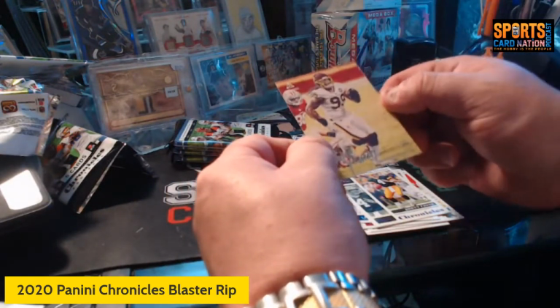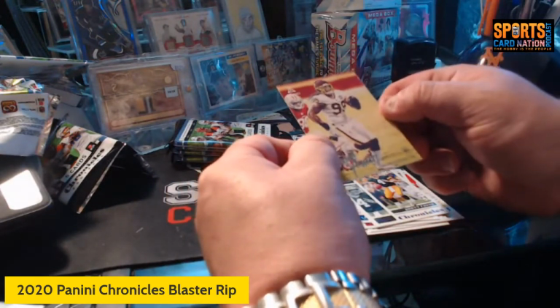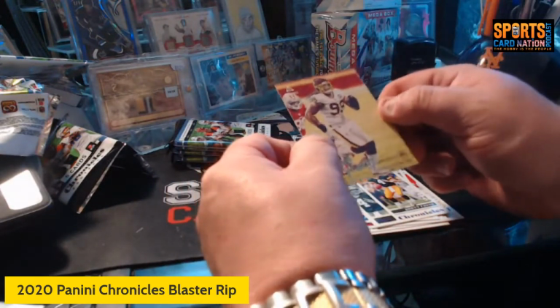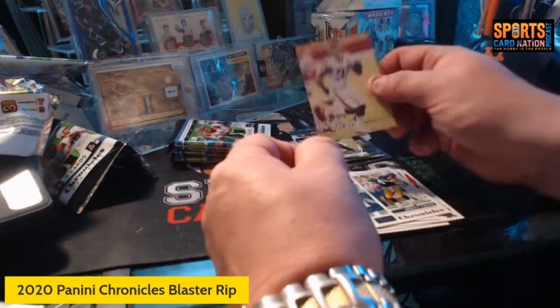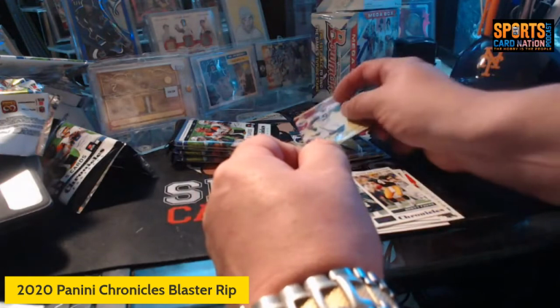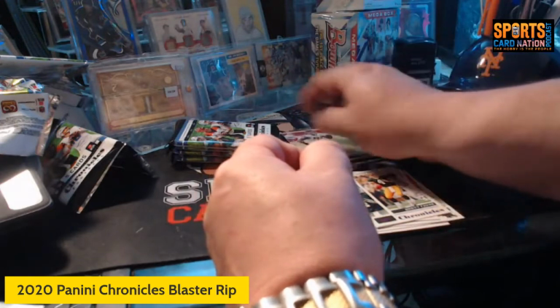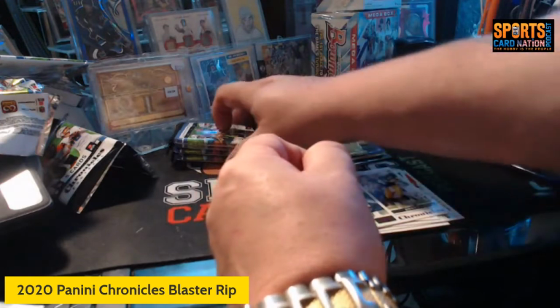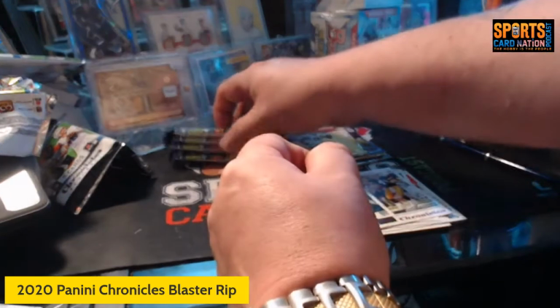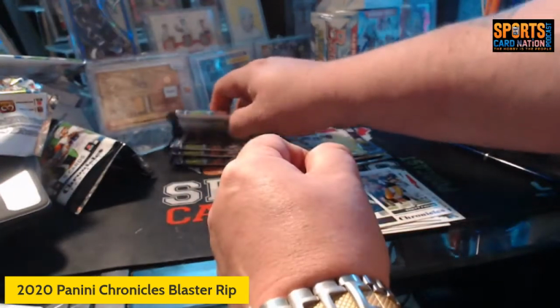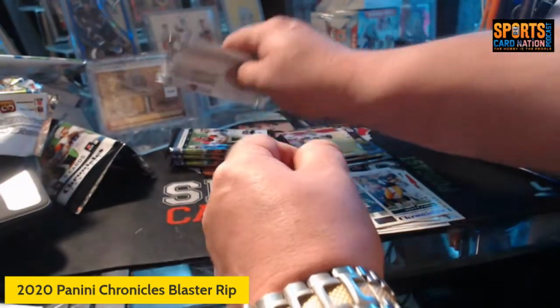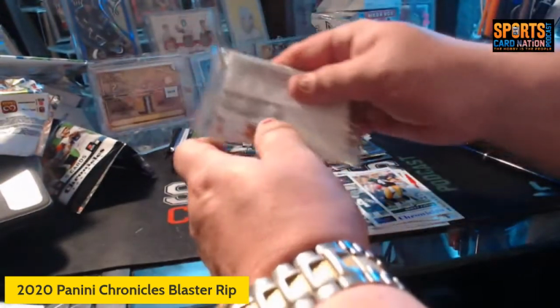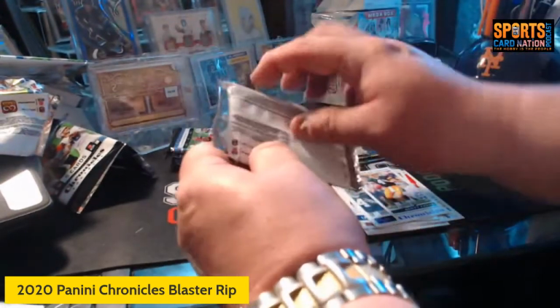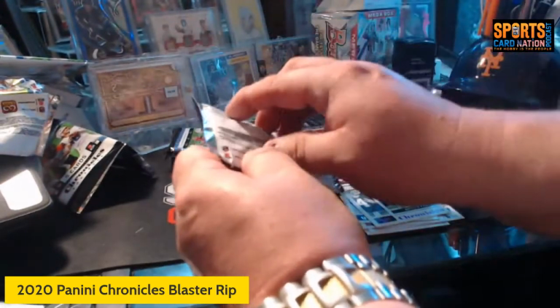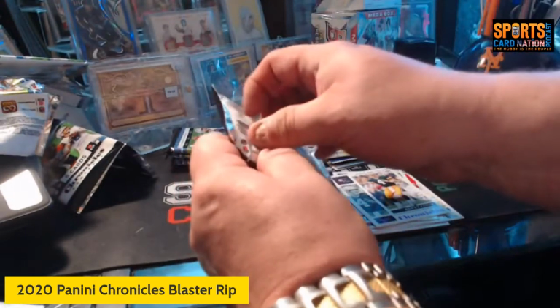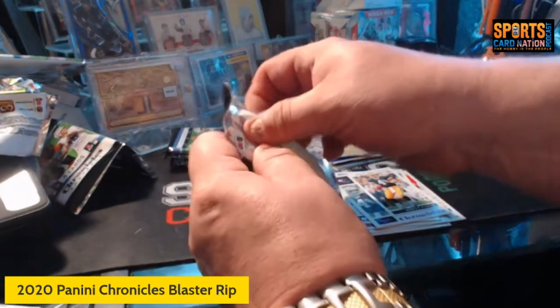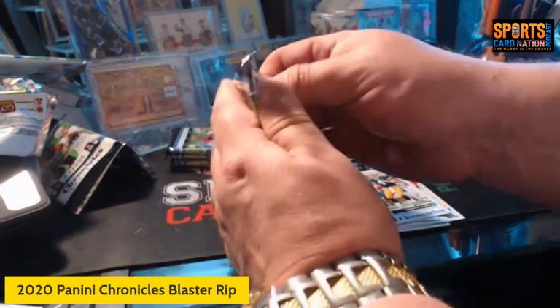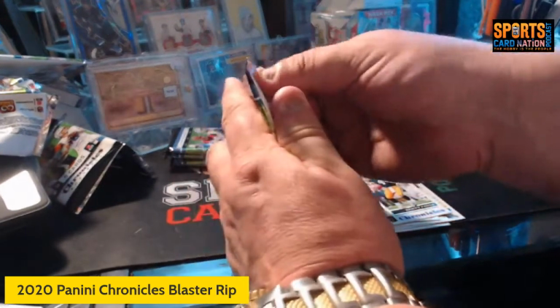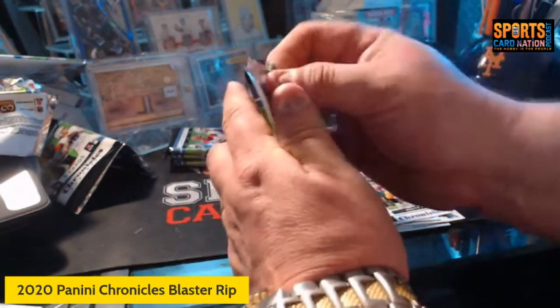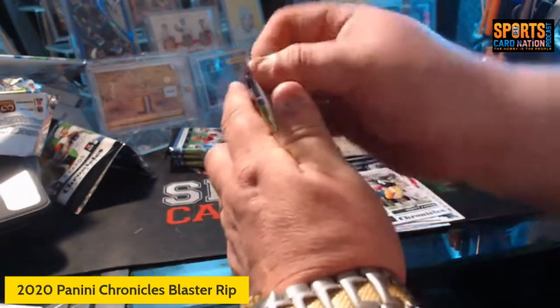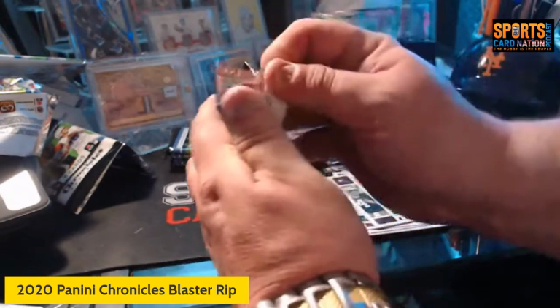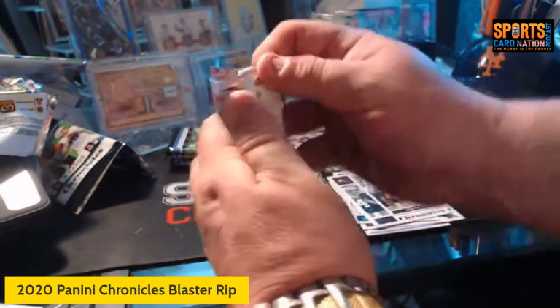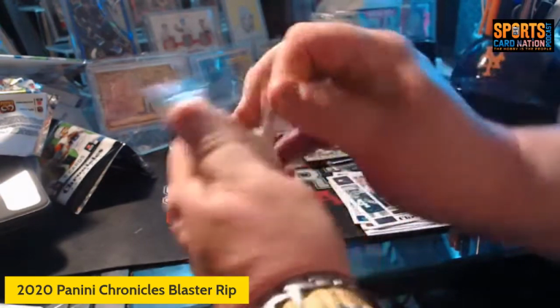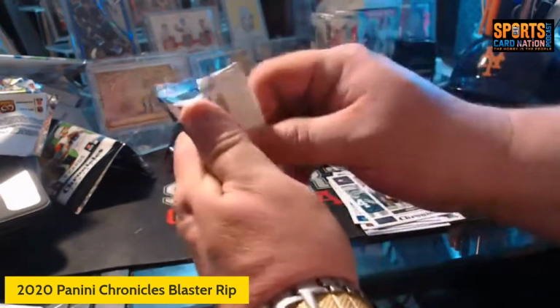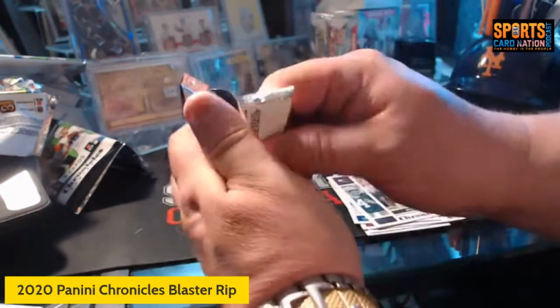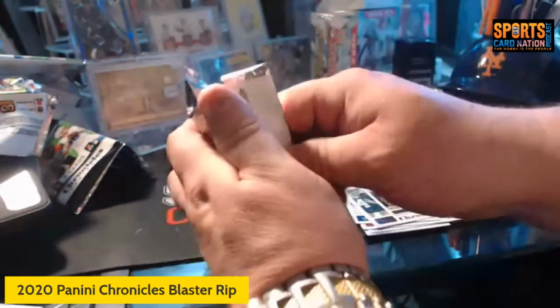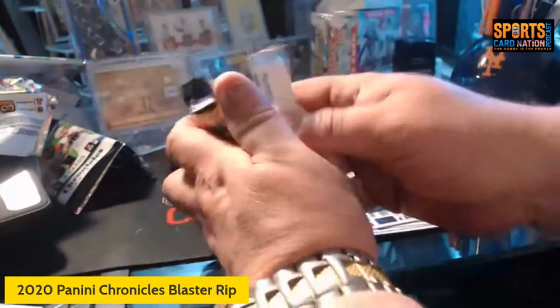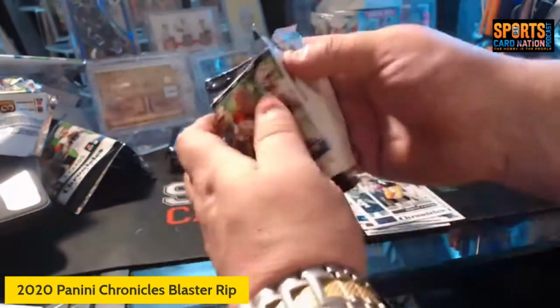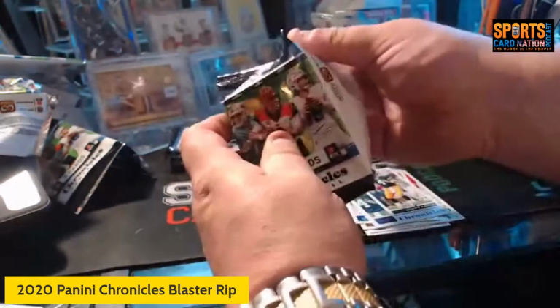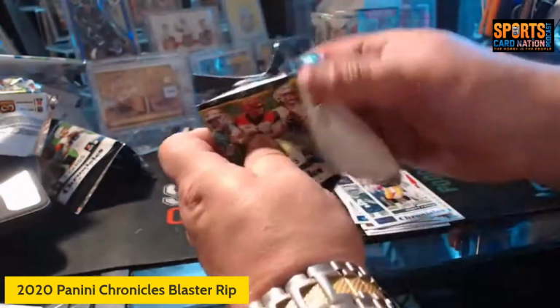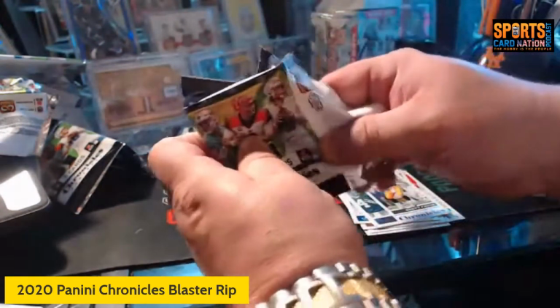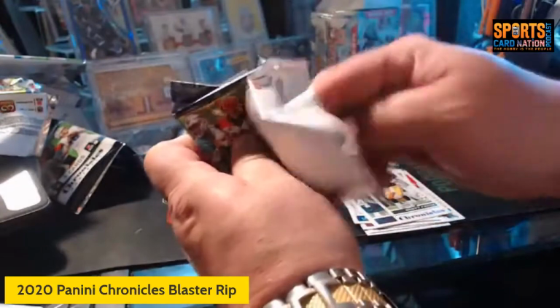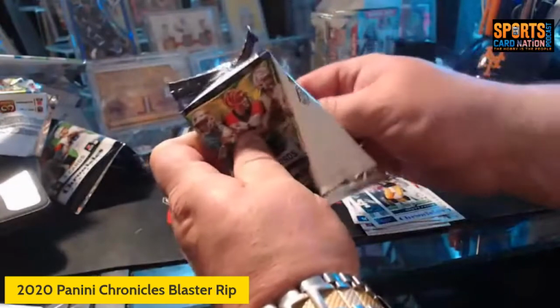Wow, we're halfway through guys — love this product. This box has not disappointed obviously.